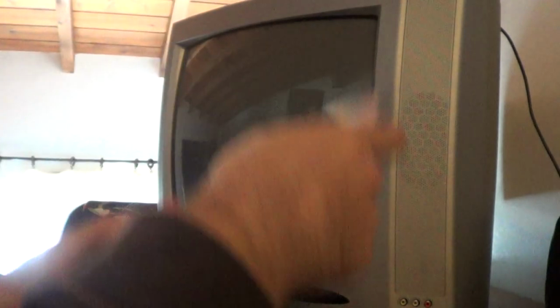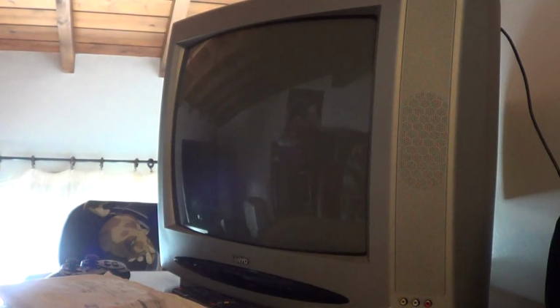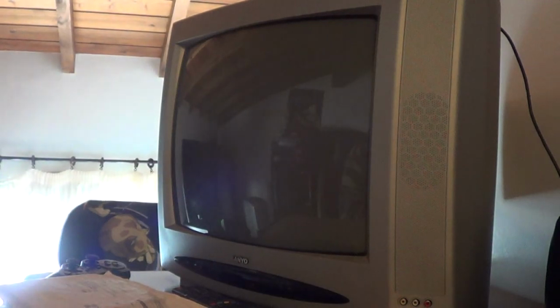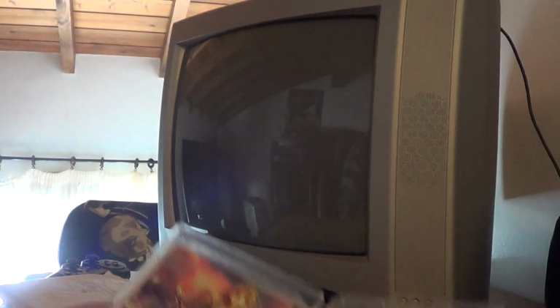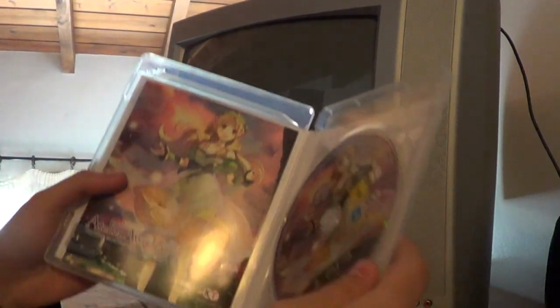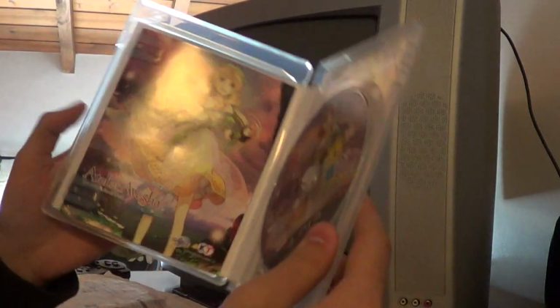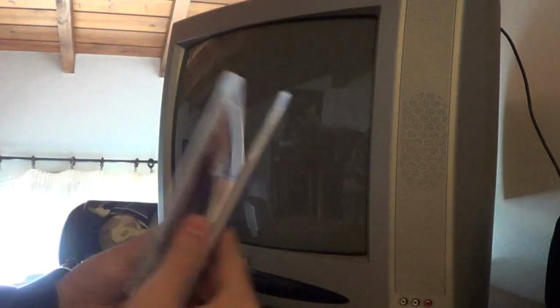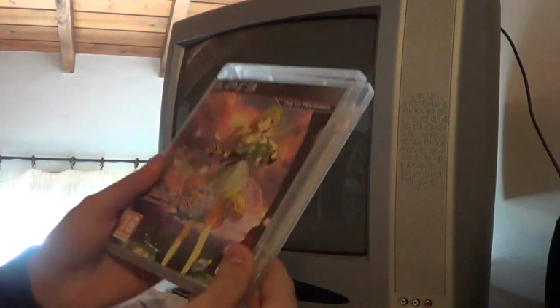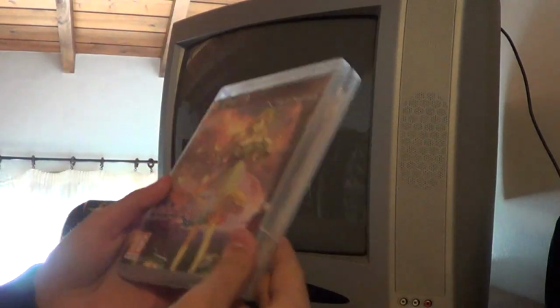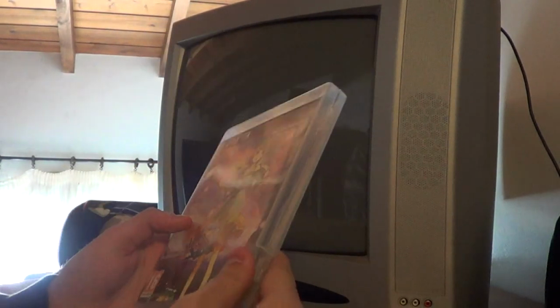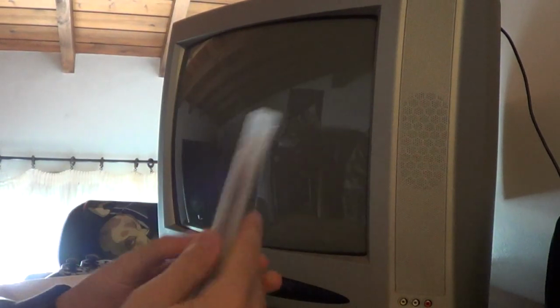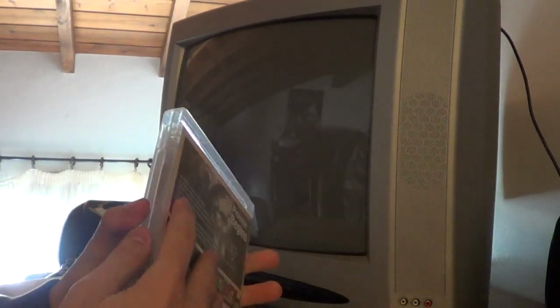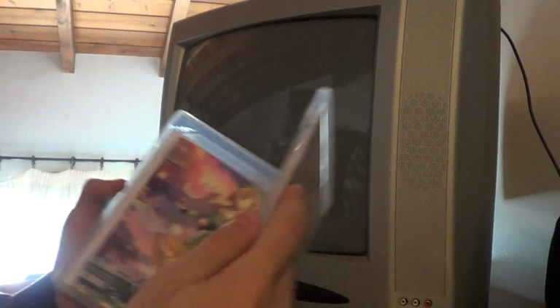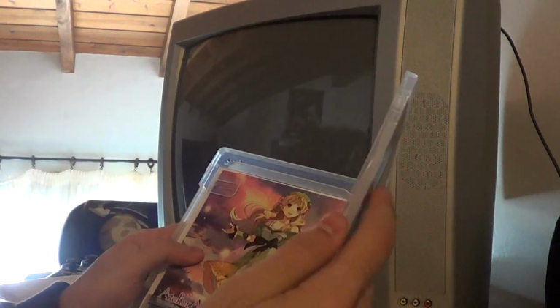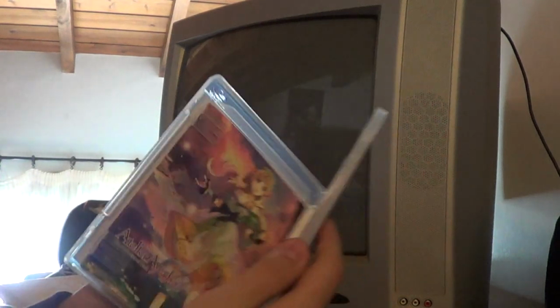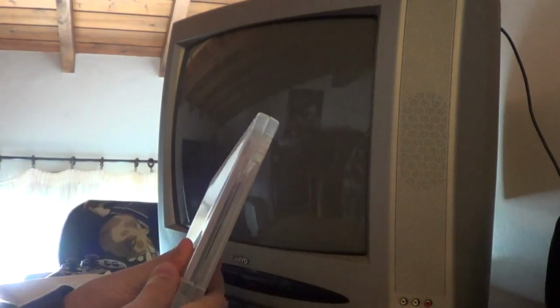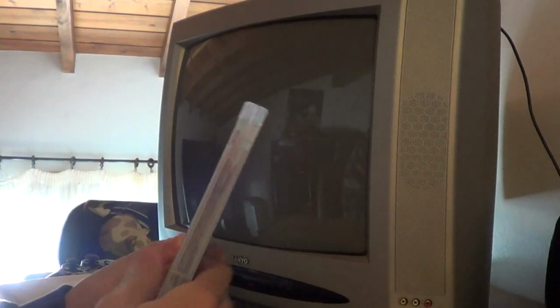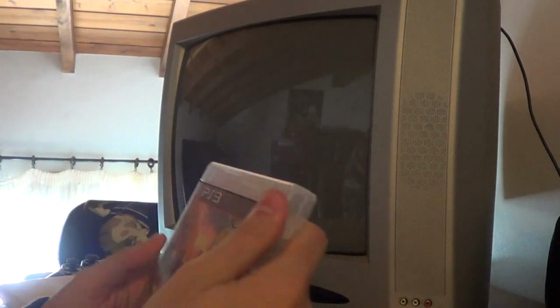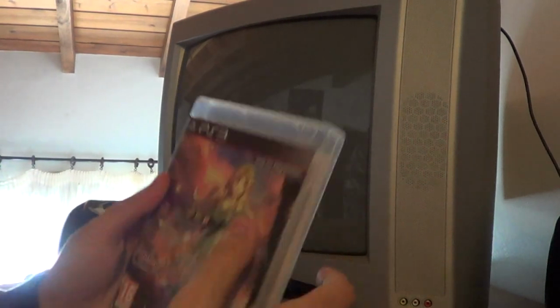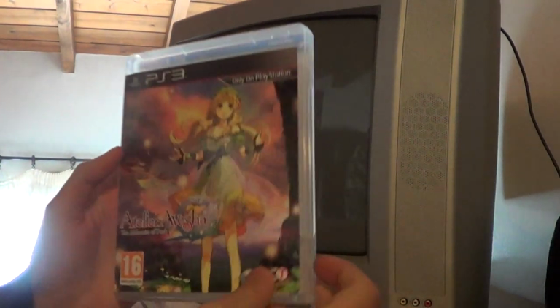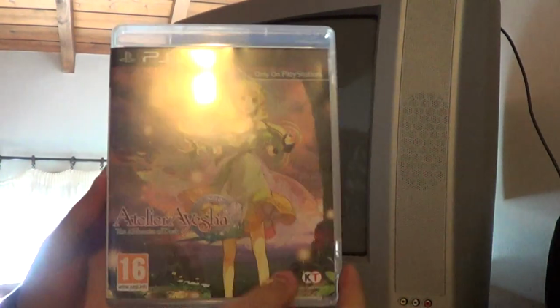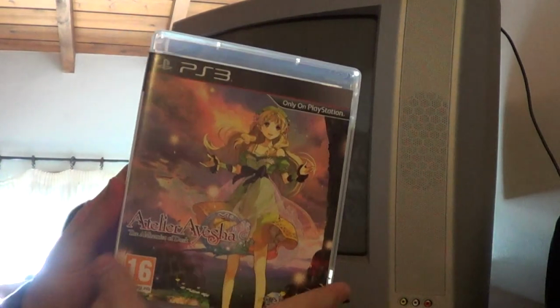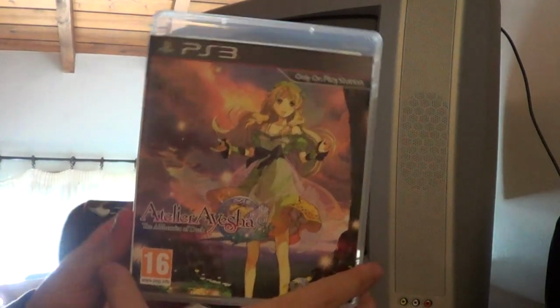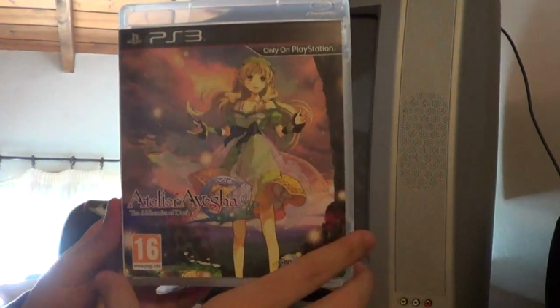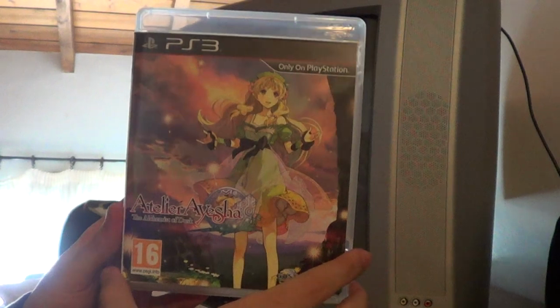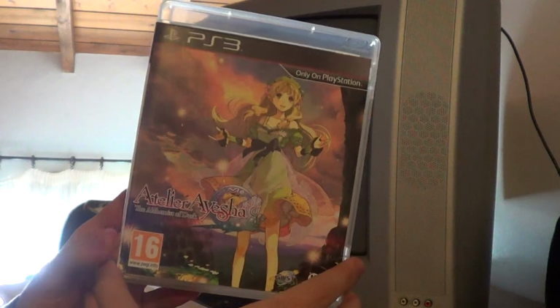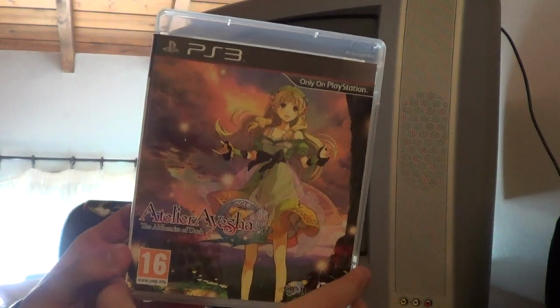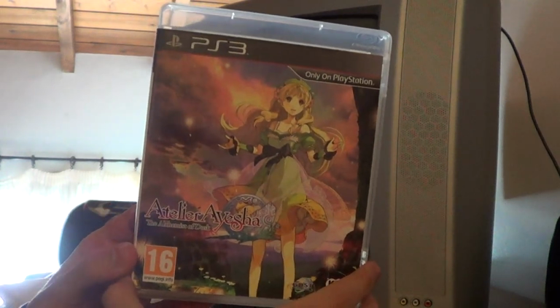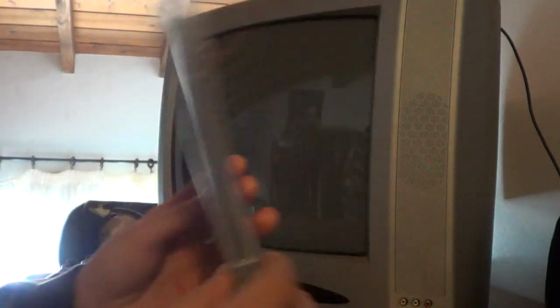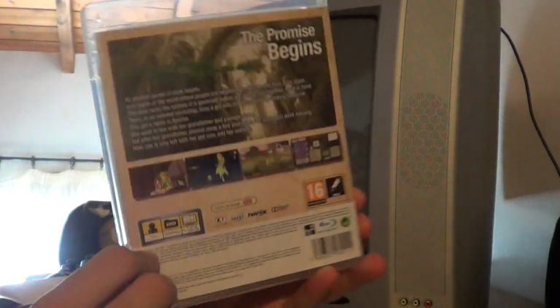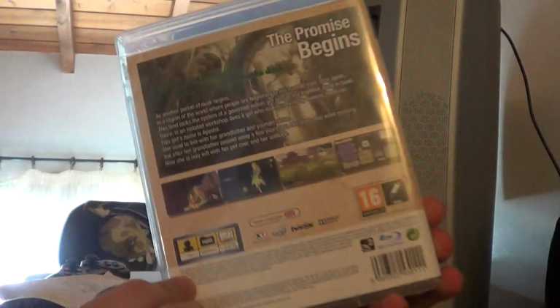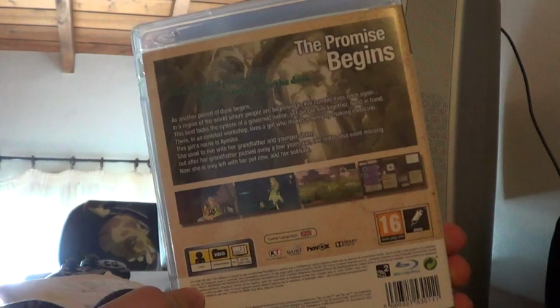There's not many things to show here because it's simply a normal edition. I think there is a special edition of some sorts, but it wasn't available anymore, I guess. But here it is, the front and the back.